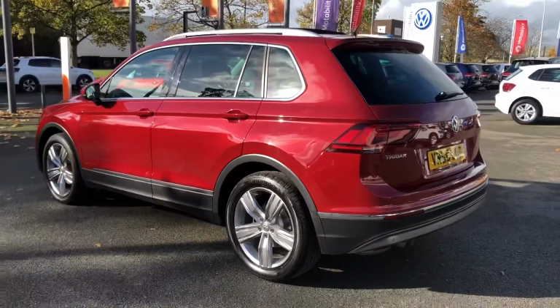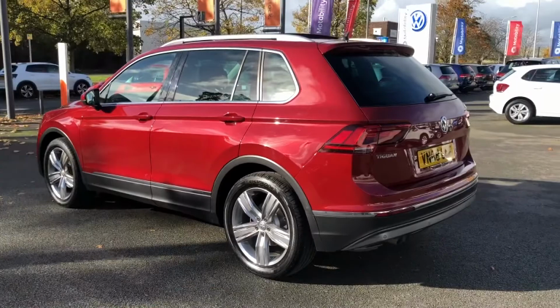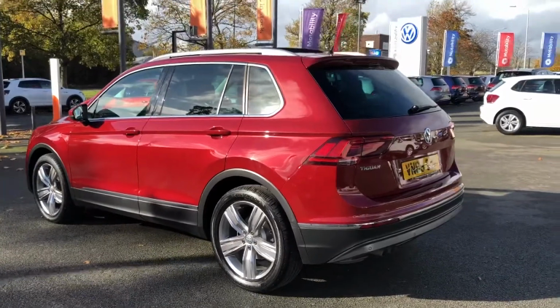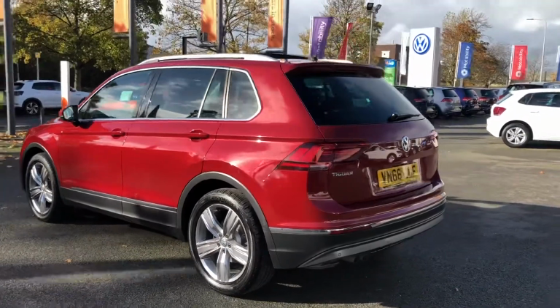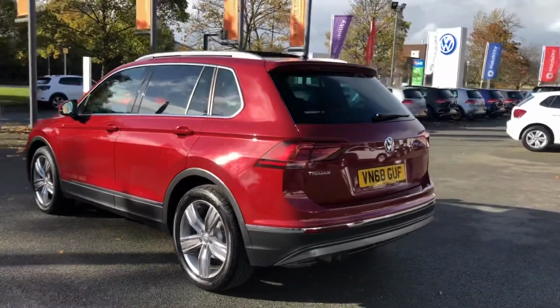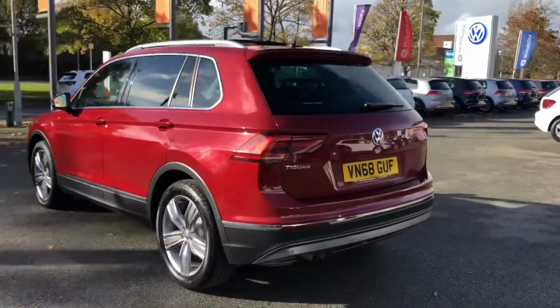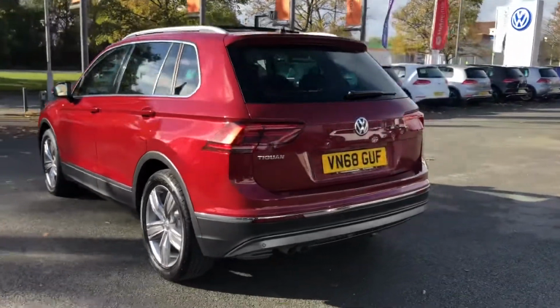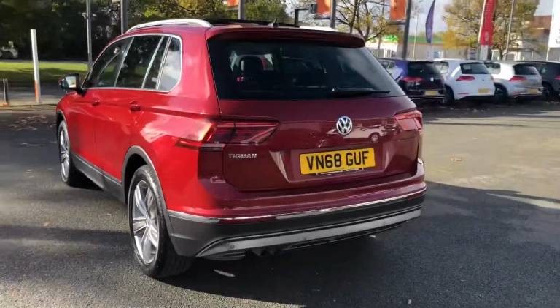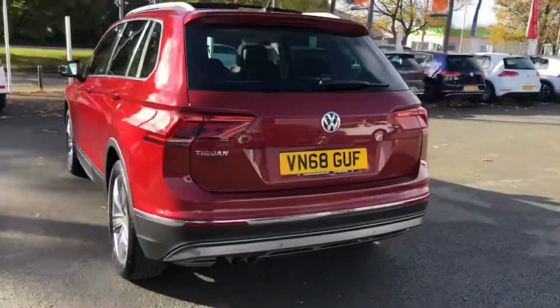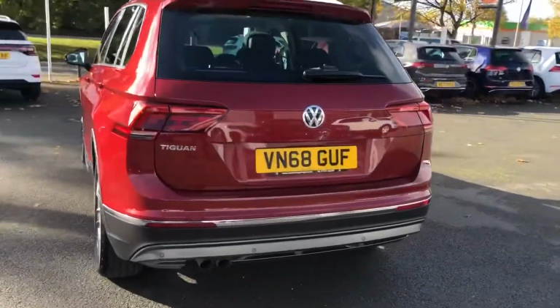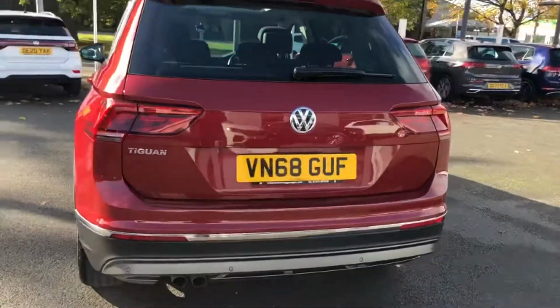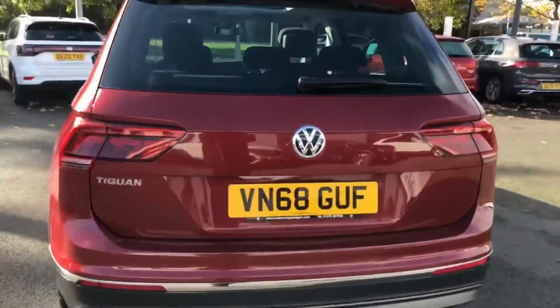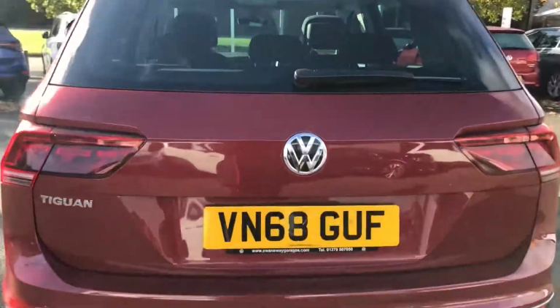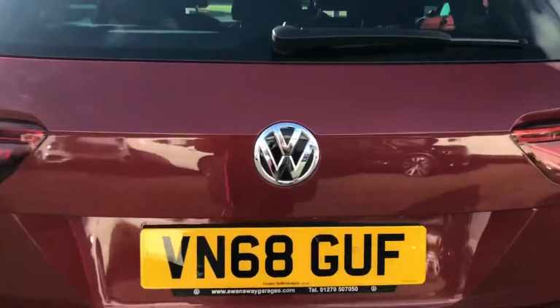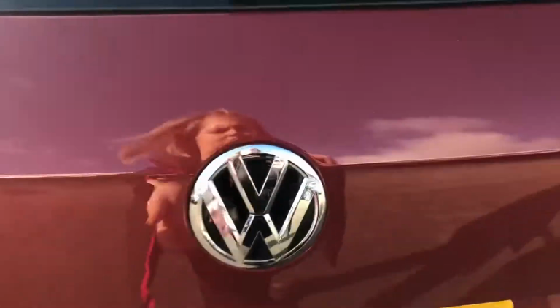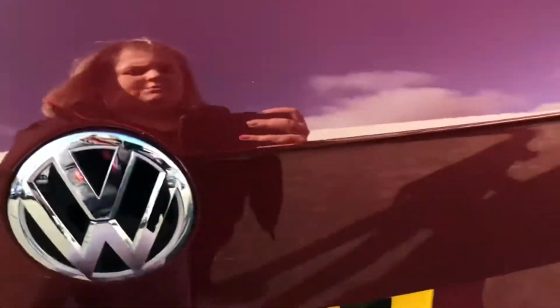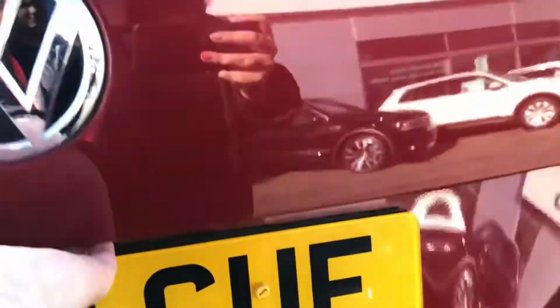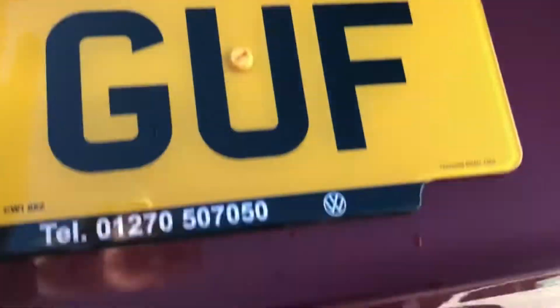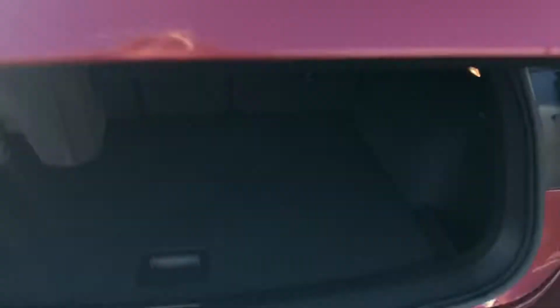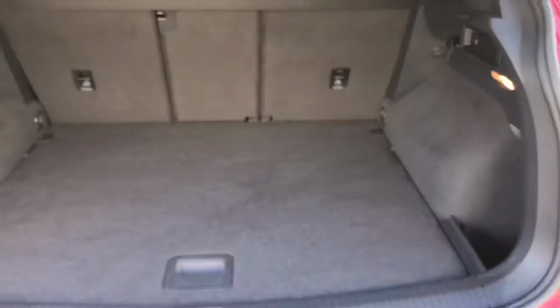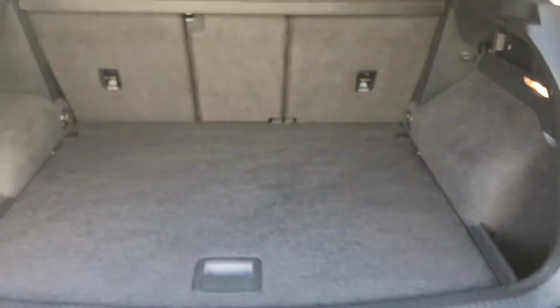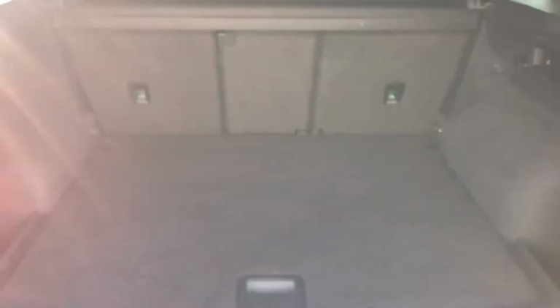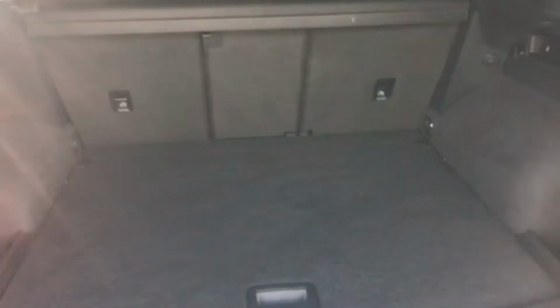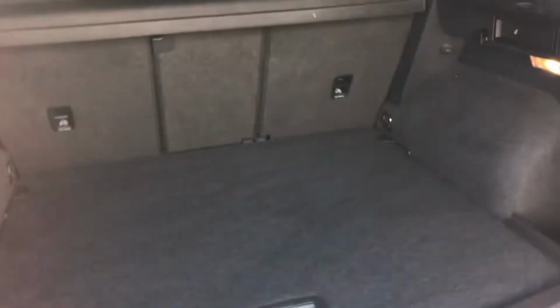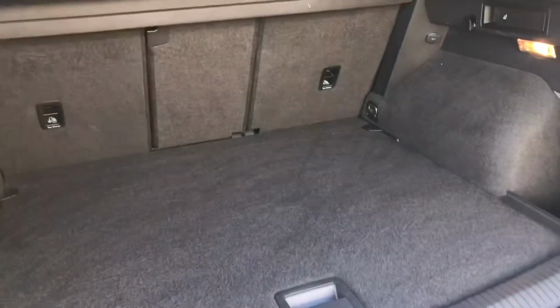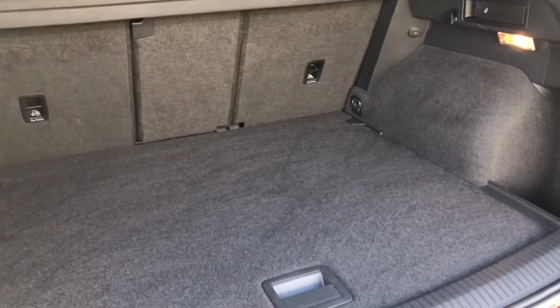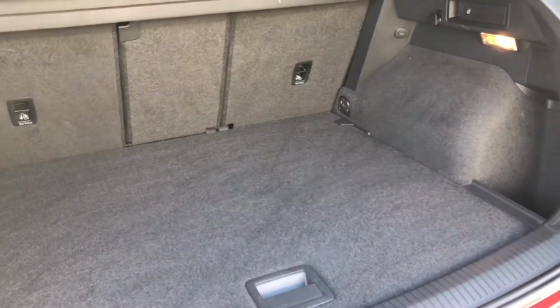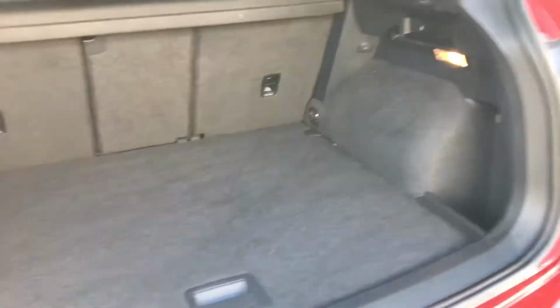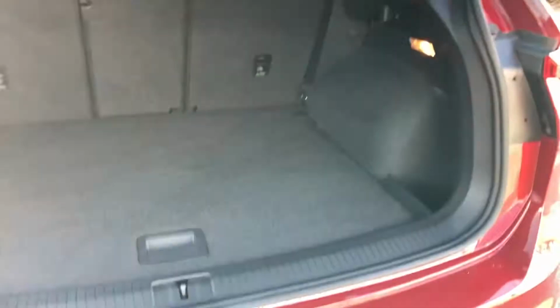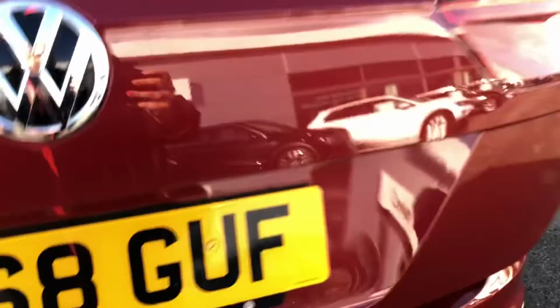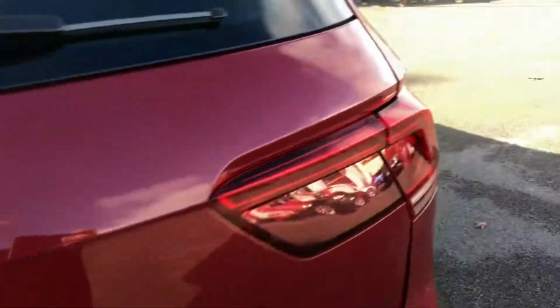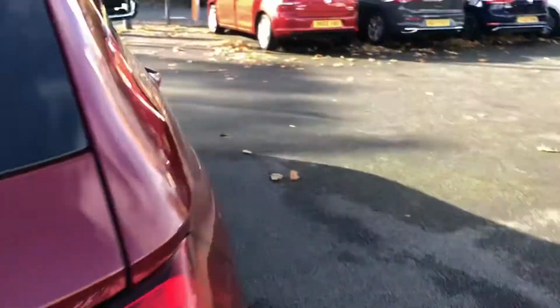I'm going to show you a couple of features of this vehicle as we move around, just starting off in the boot. As you'd expect from an SUV of this size, you've got plenty of room in the boot for anything that you'd need — suitcases, shopping or golf clubs.